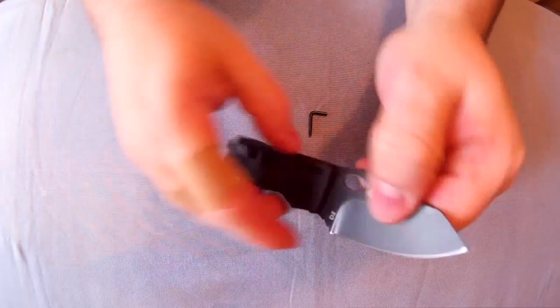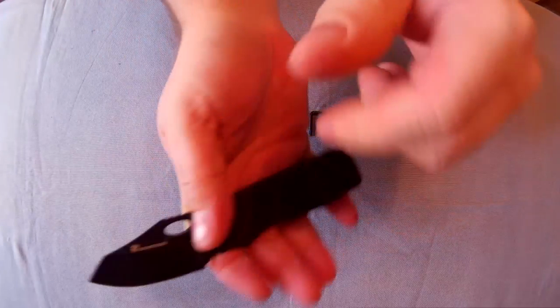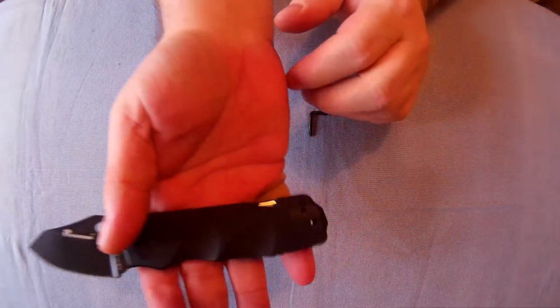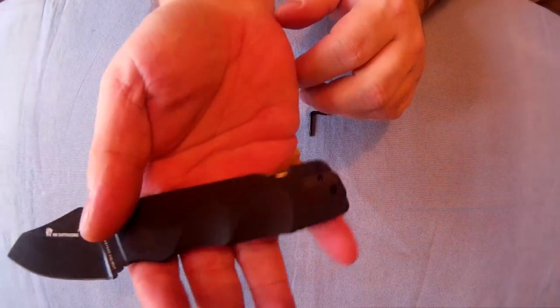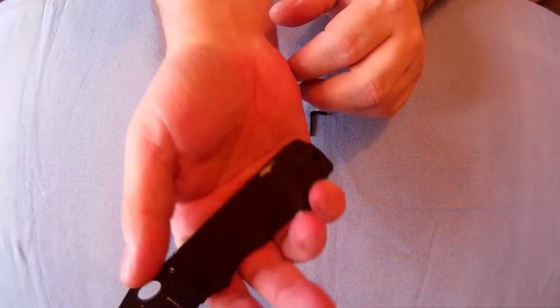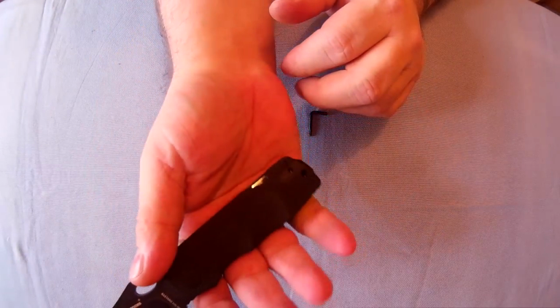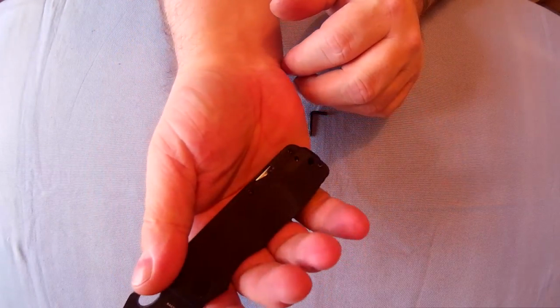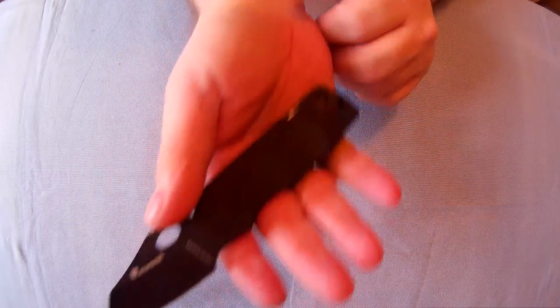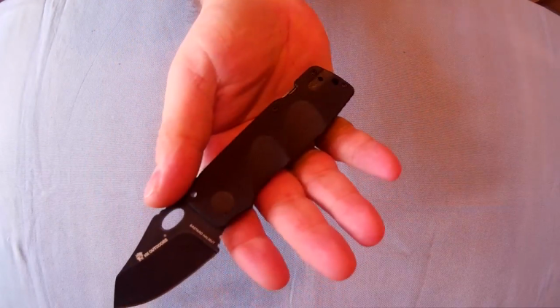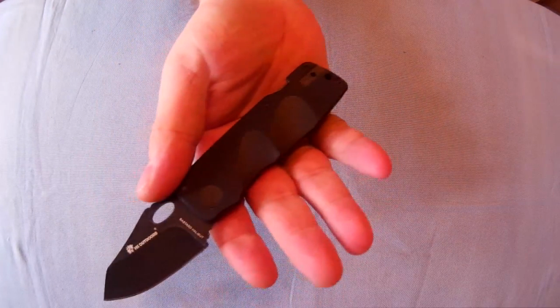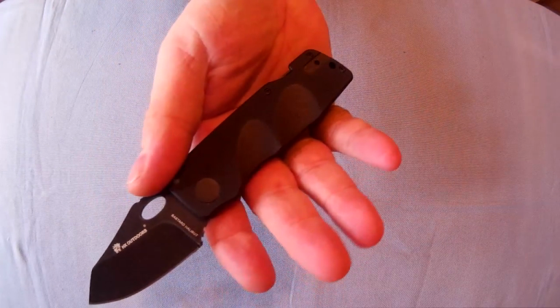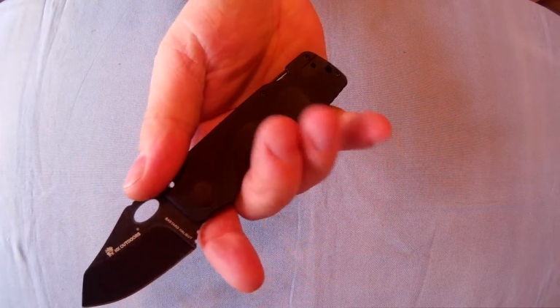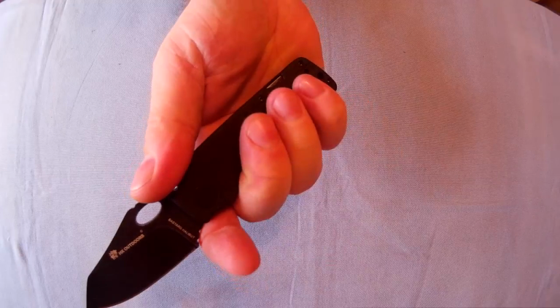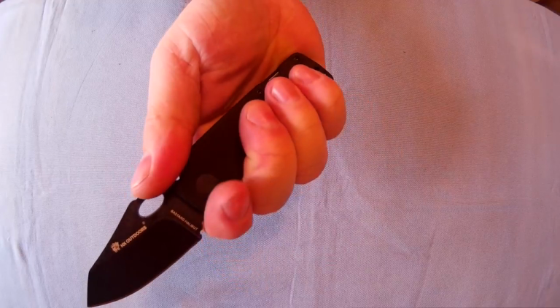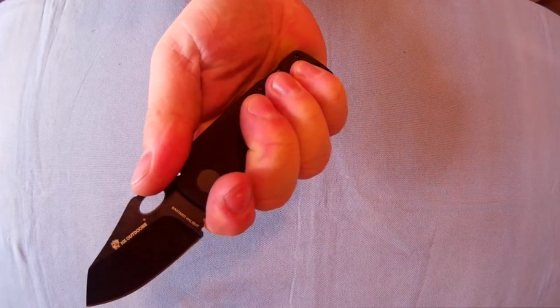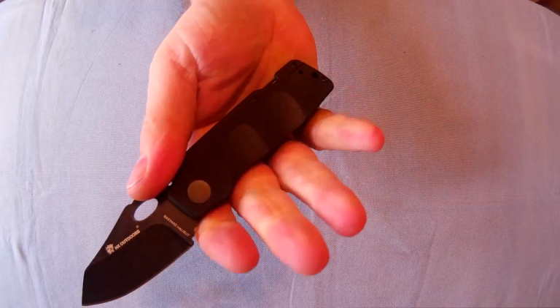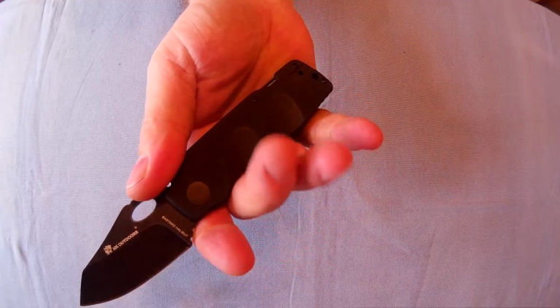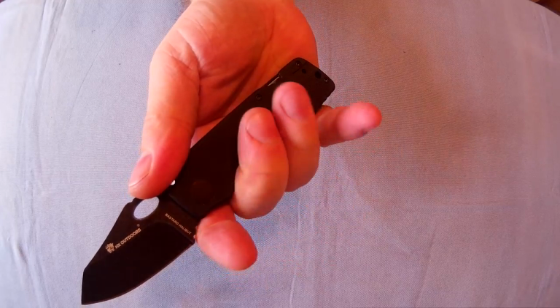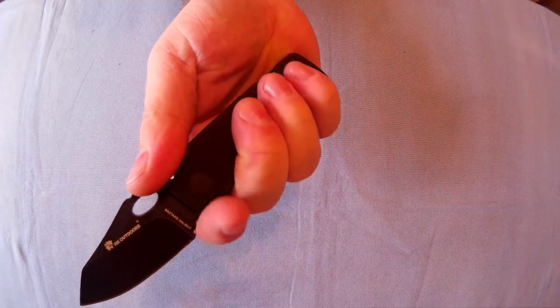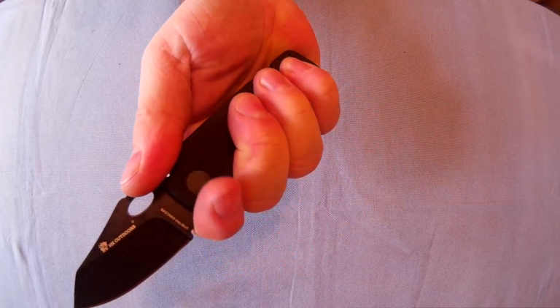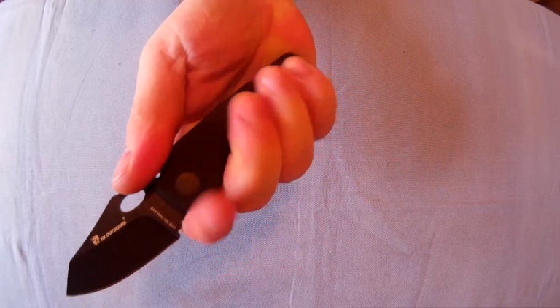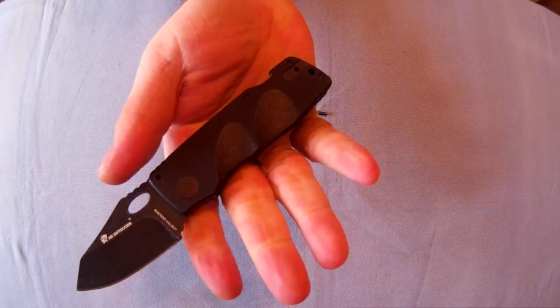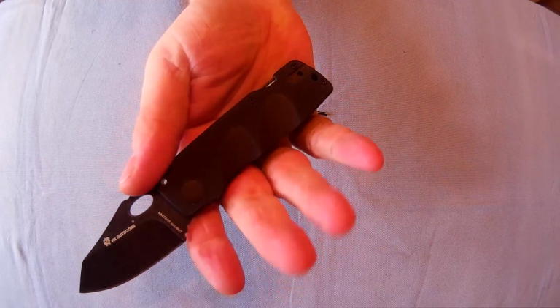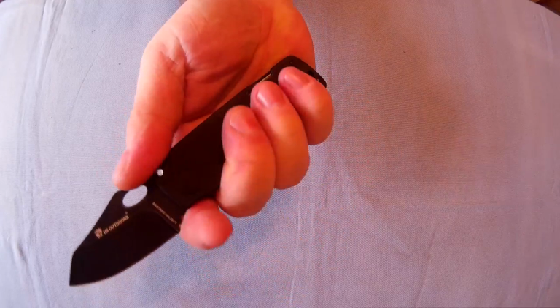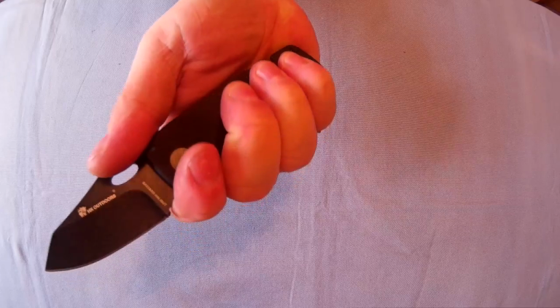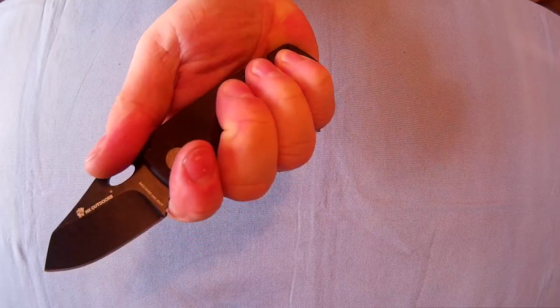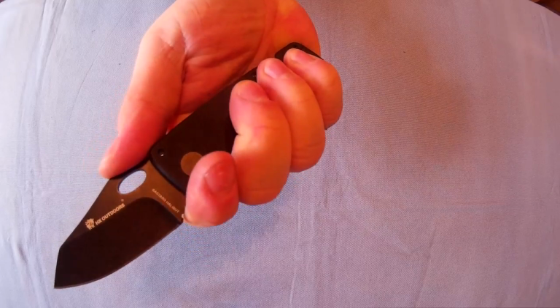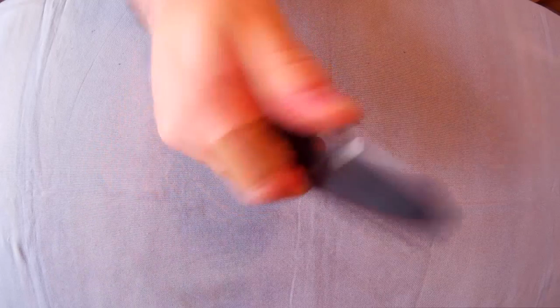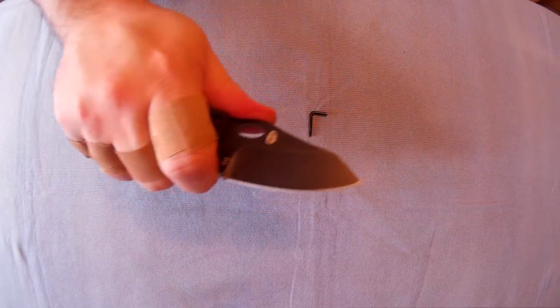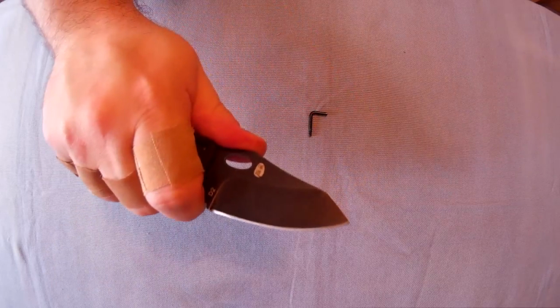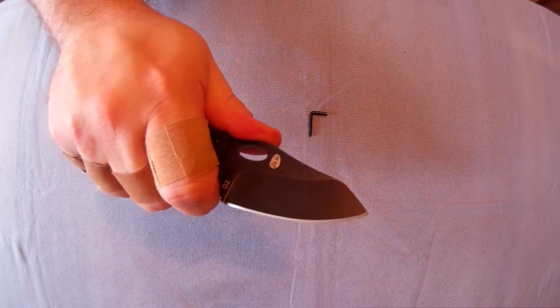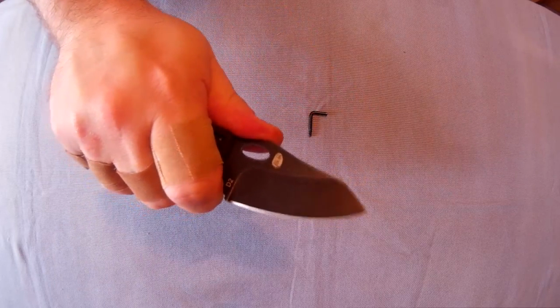These finger grooves — I wasn't sure about them at first, but when I held the knife, your fingers do actually fit perfectly into them. Doesn't look like they would, but they actually do. So it's a nice, comfortable knife.